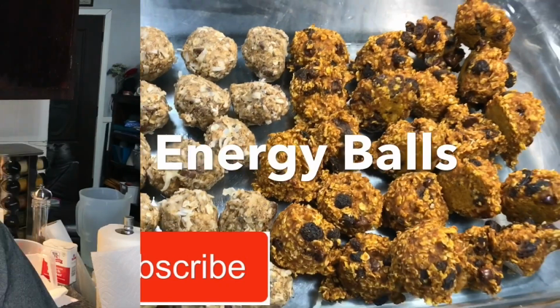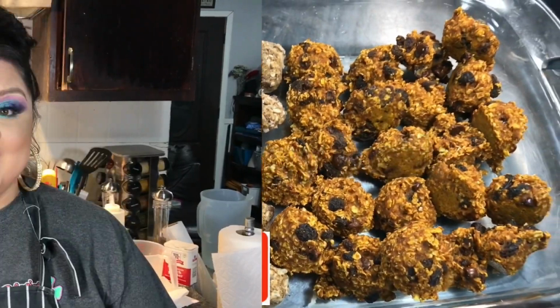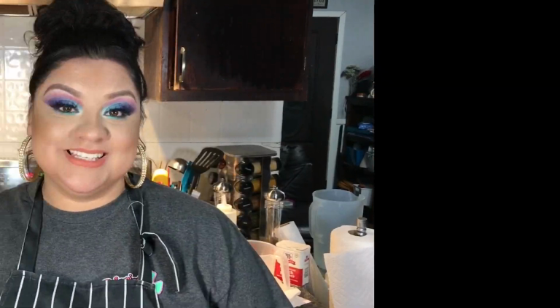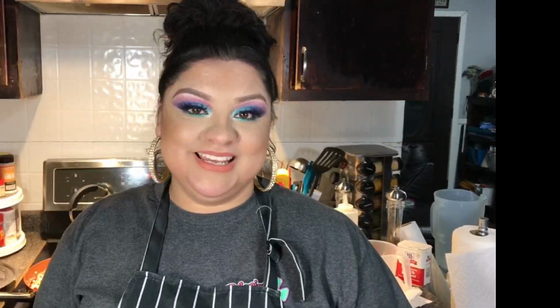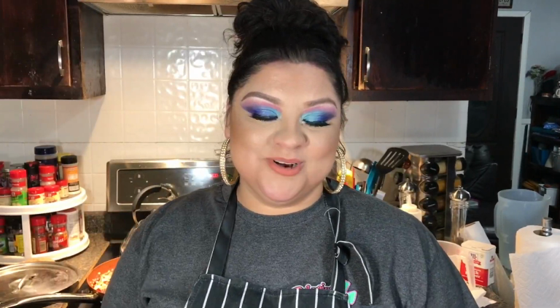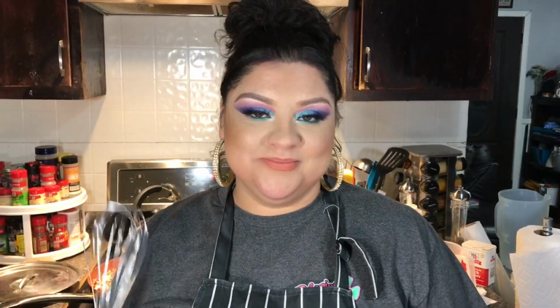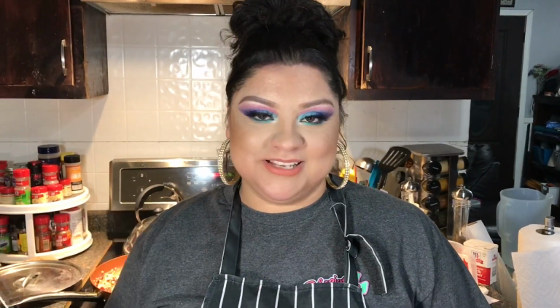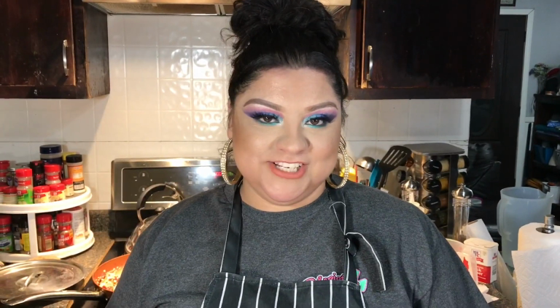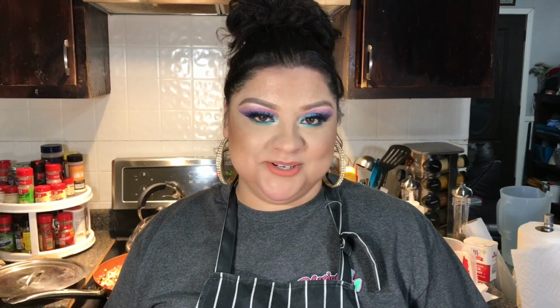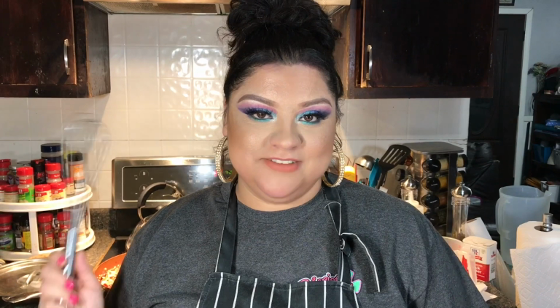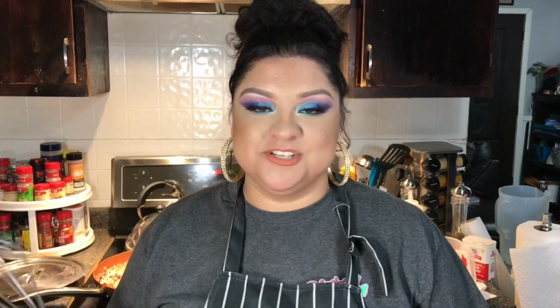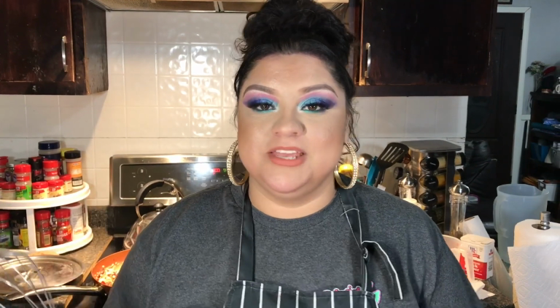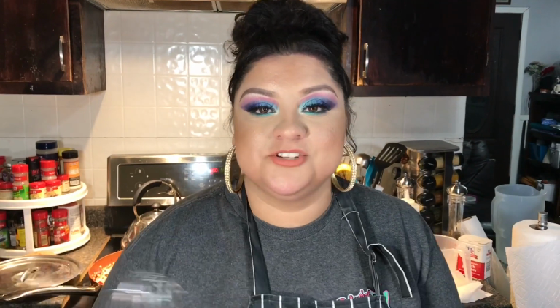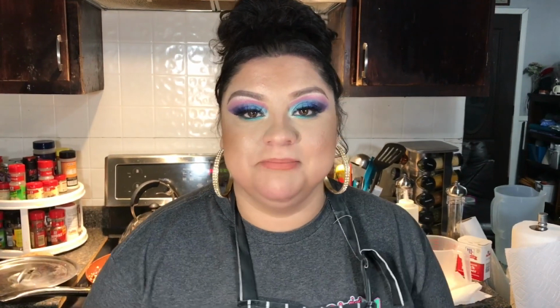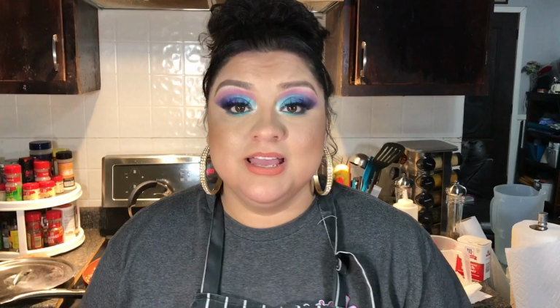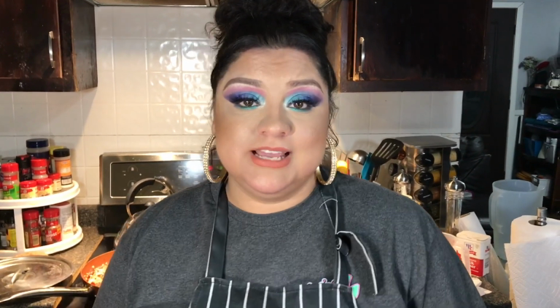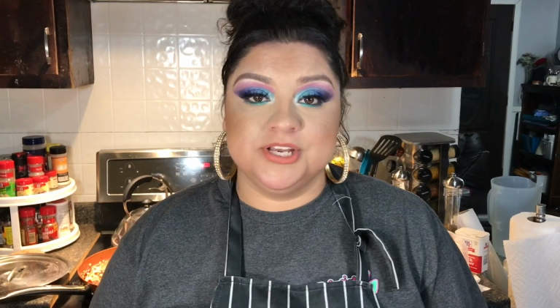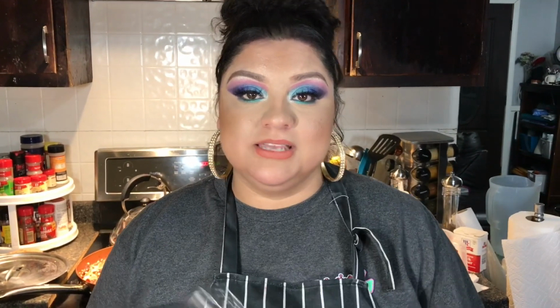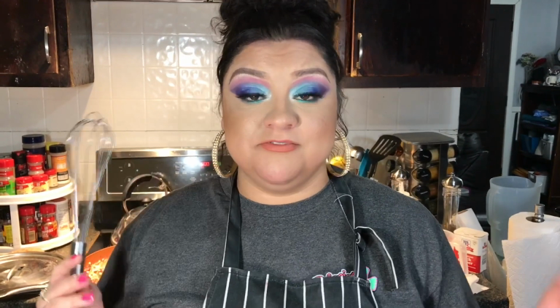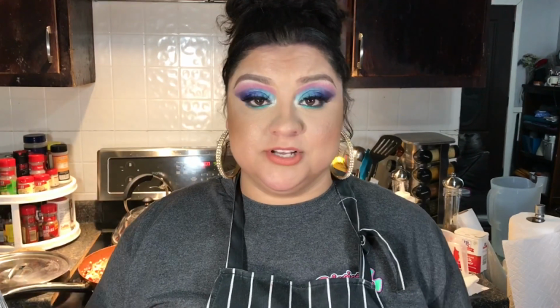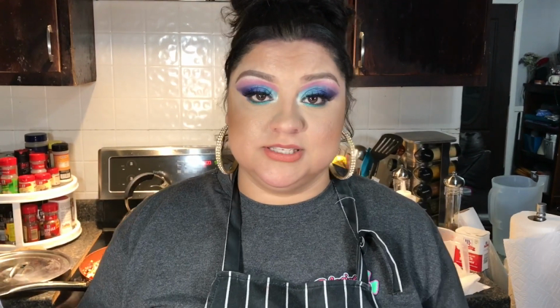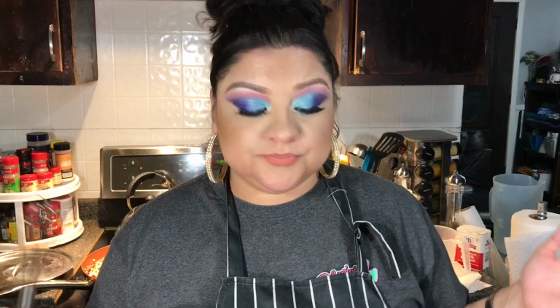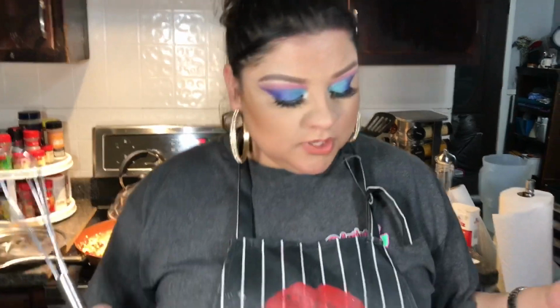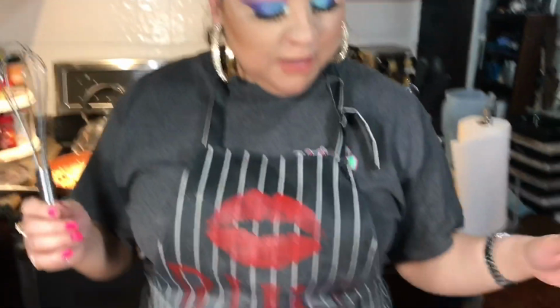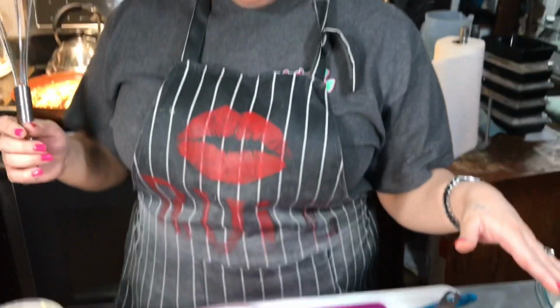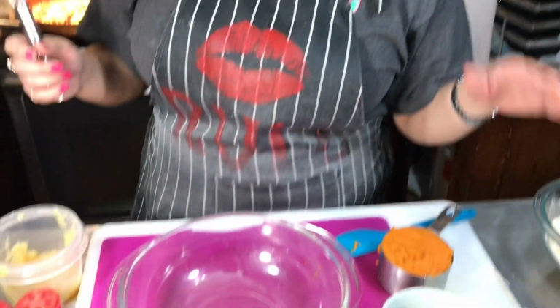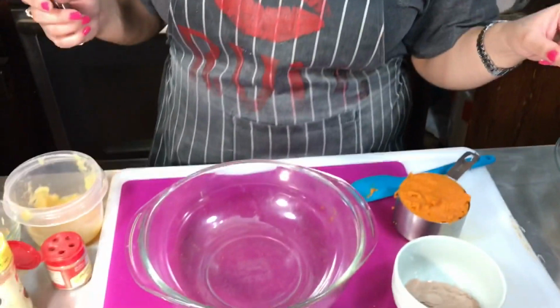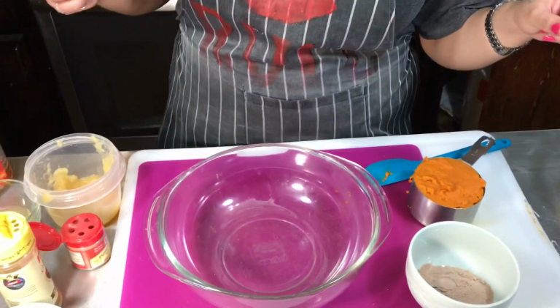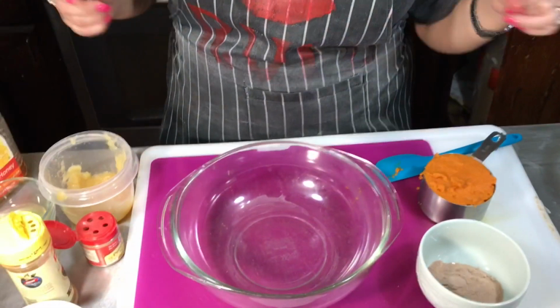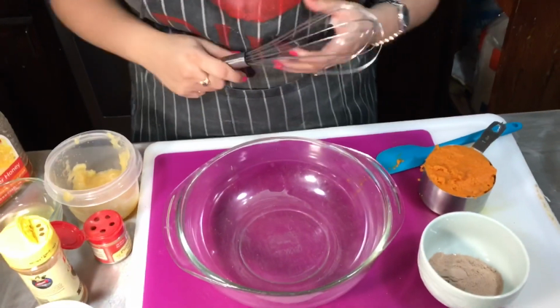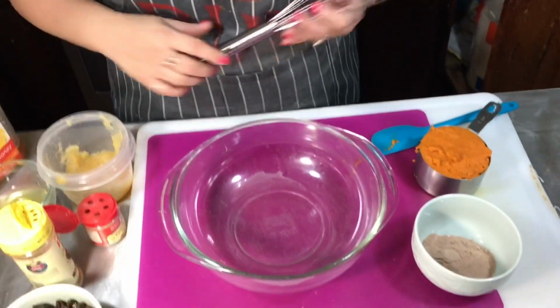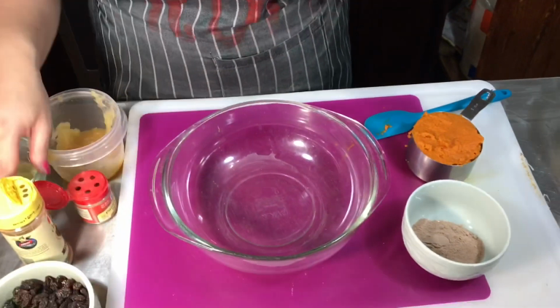Hey guys, it's me Nikki, welcome back to my channel. If it's your first time, thank y'all for stopping by. Today we're gonna make some fiber cookies. I'm gonna have the ingredients listed below as usual in the description area.